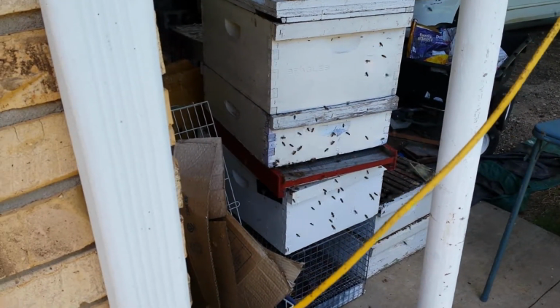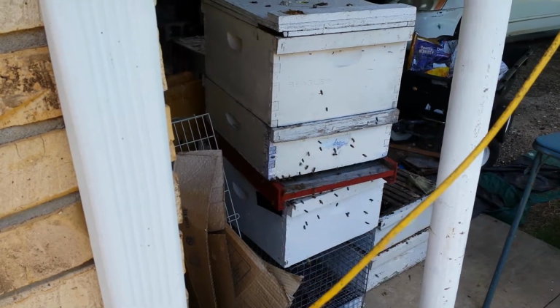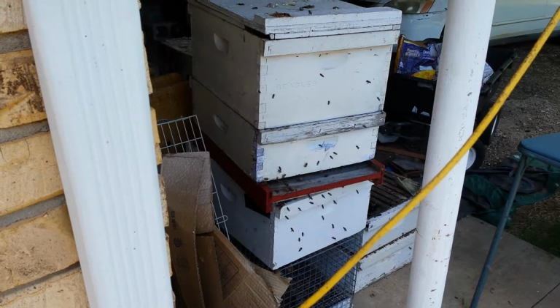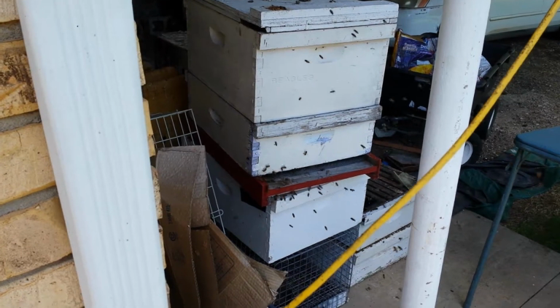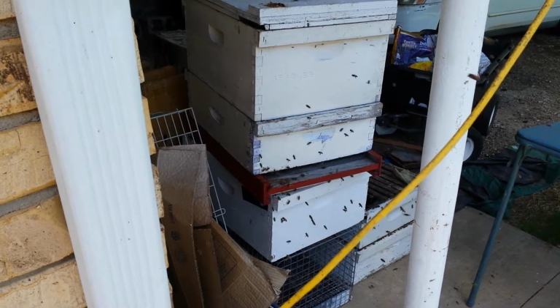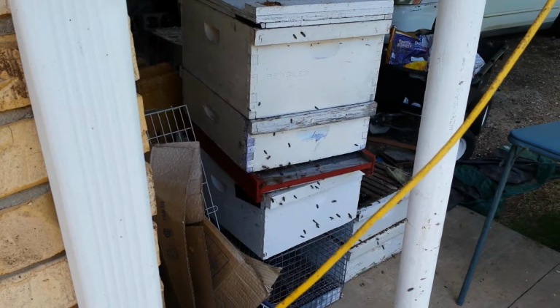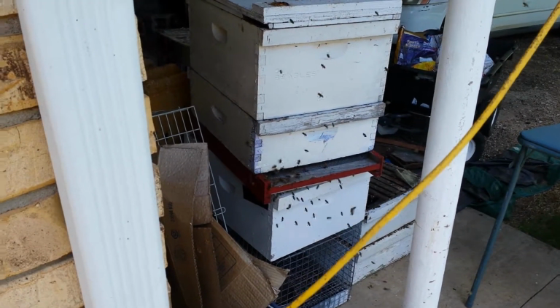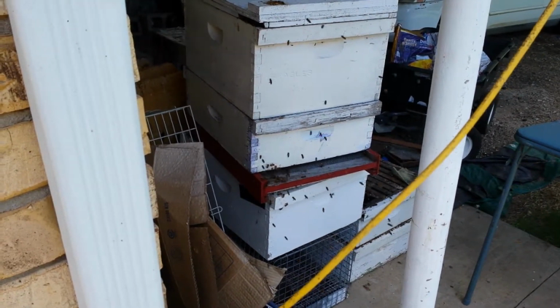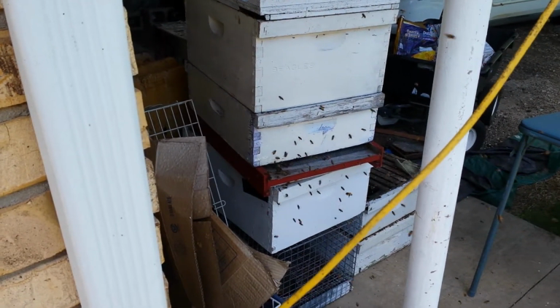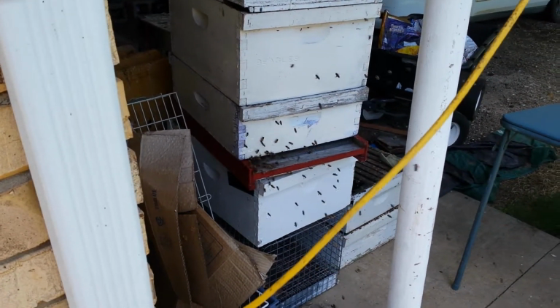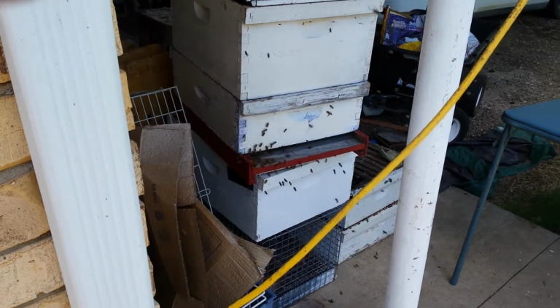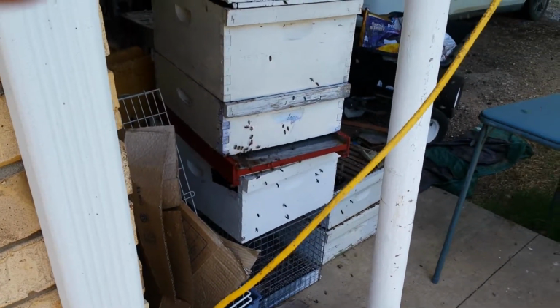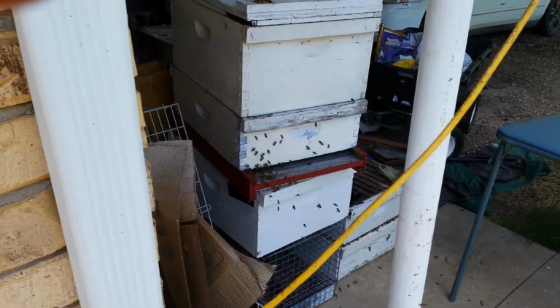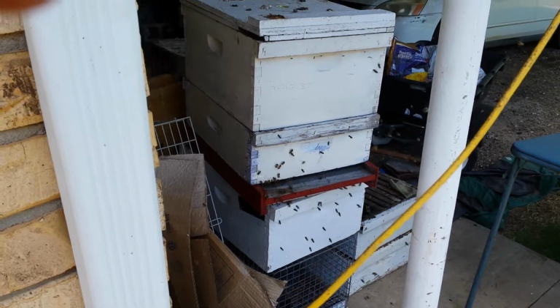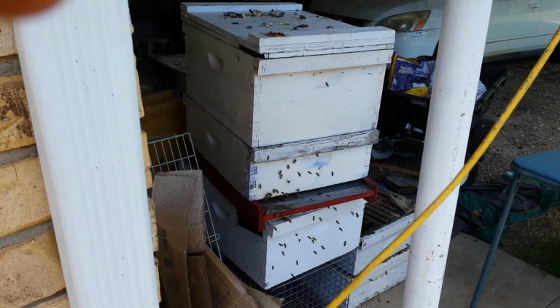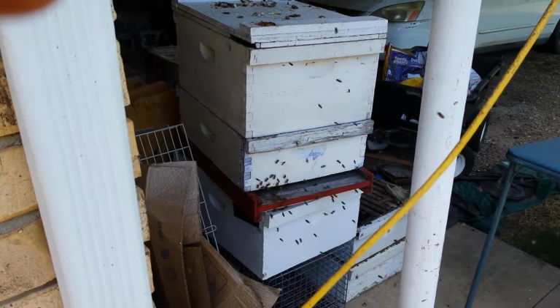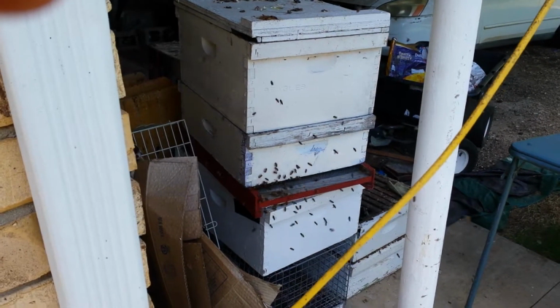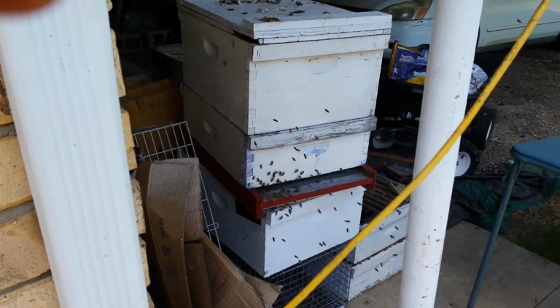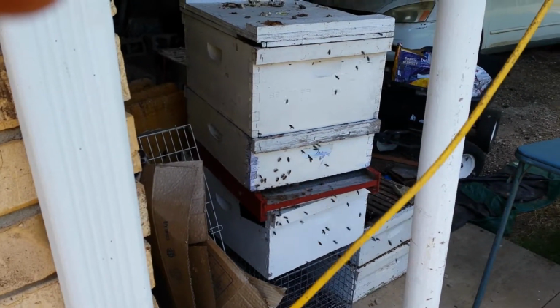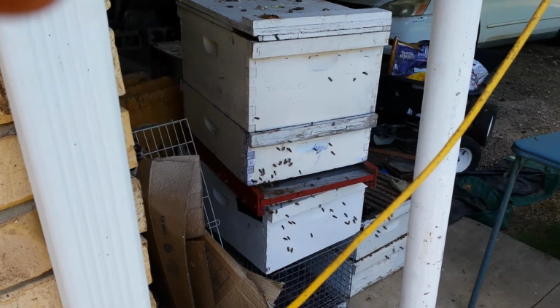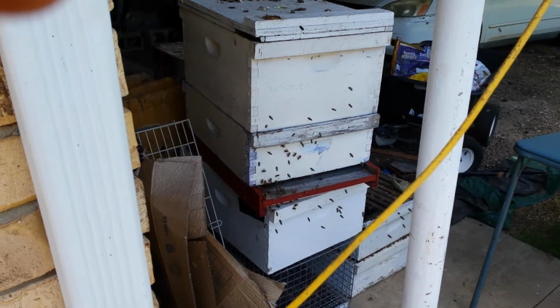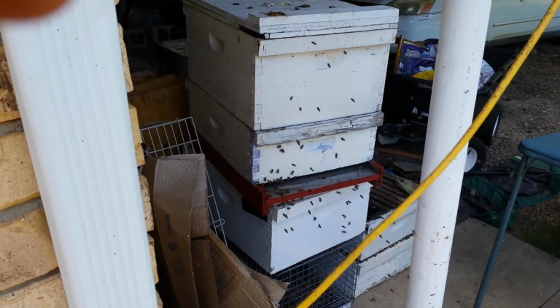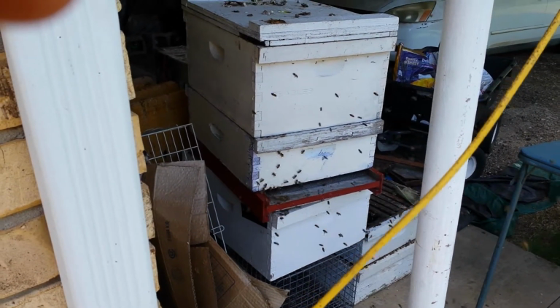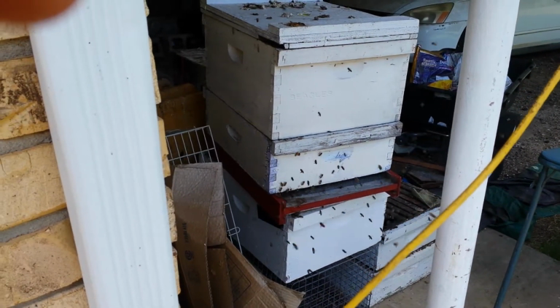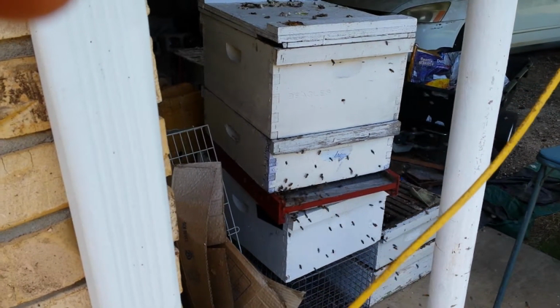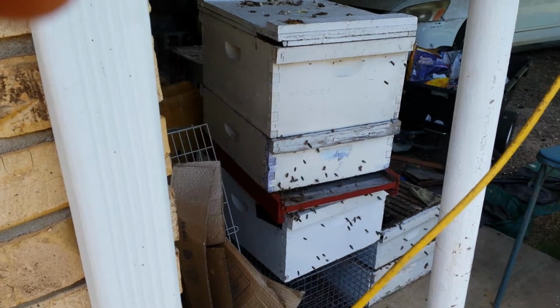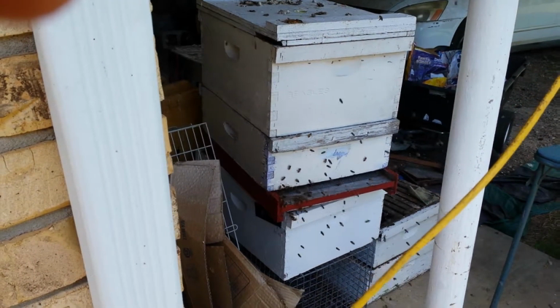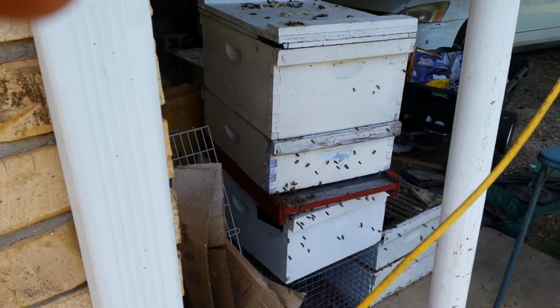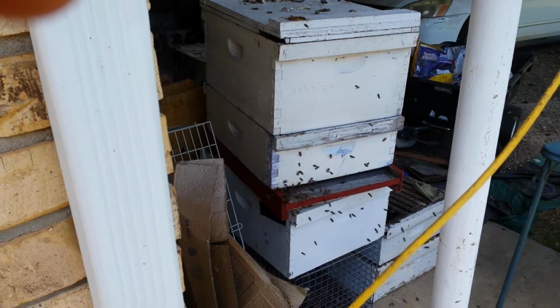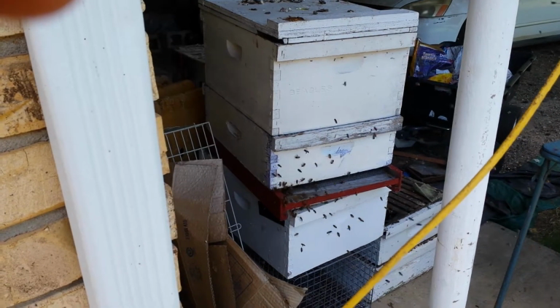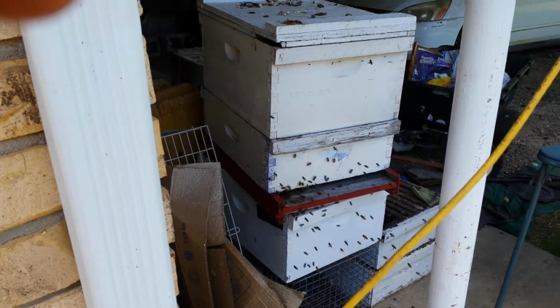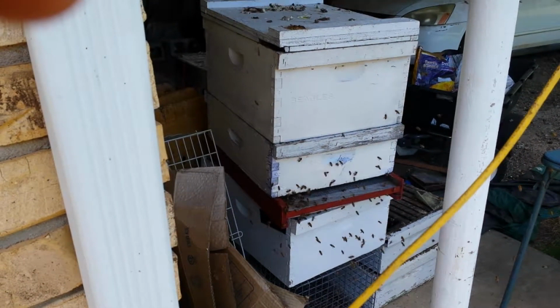This swarm moved into our carport. We let them stay there. They're going to move in another month or two and go live with all the rest of our bees. But this is orientation flights — they're crawling out, as you can see them coming out of the hole, taking off and figuring out where they live.